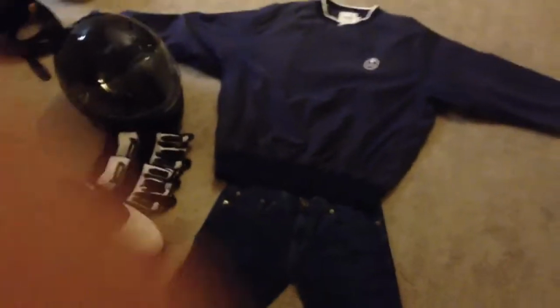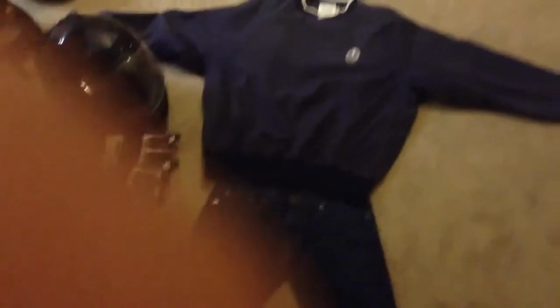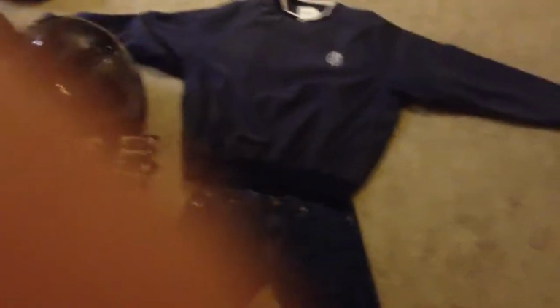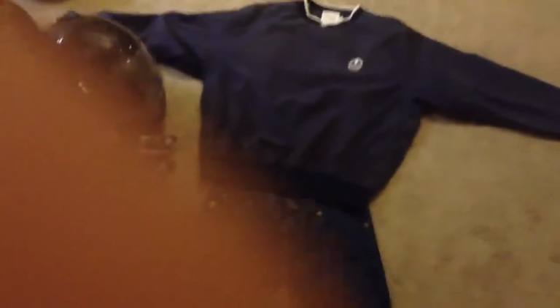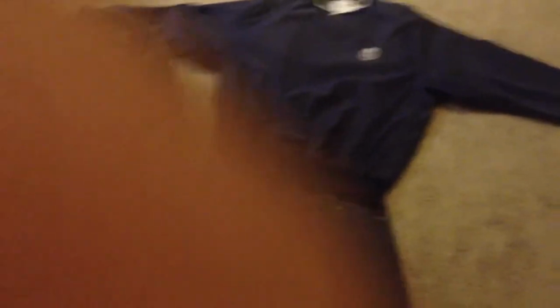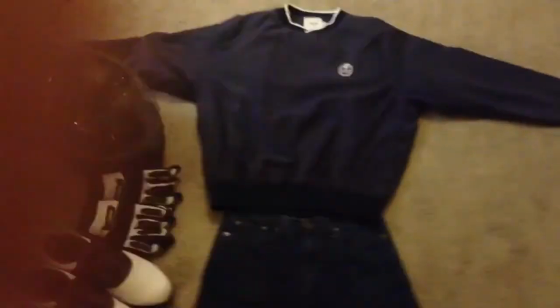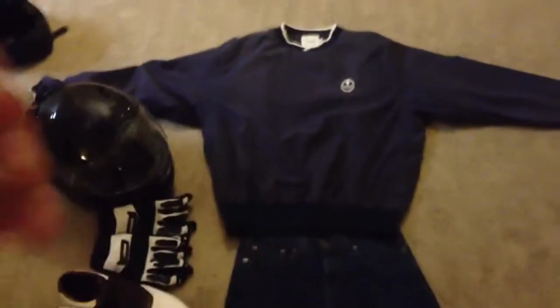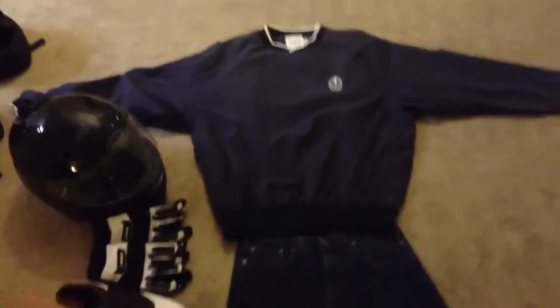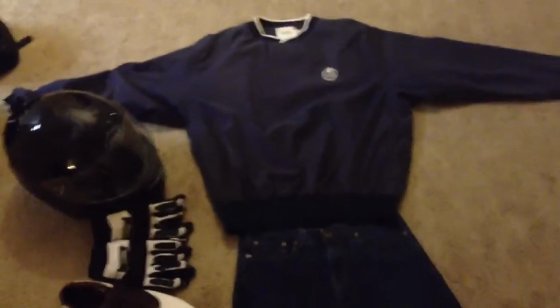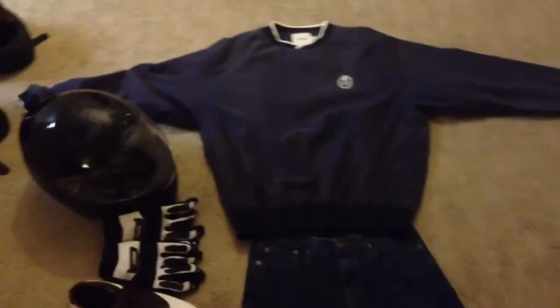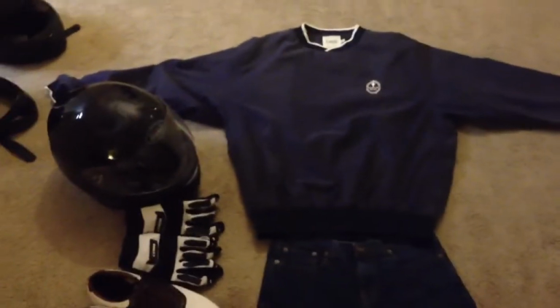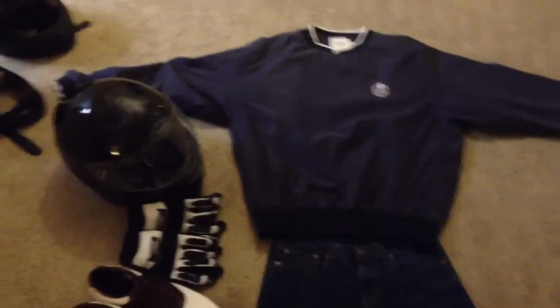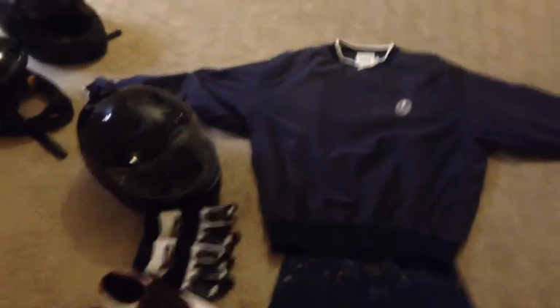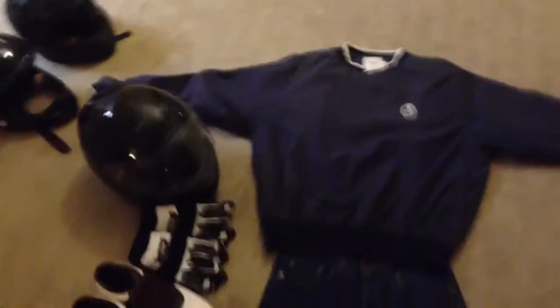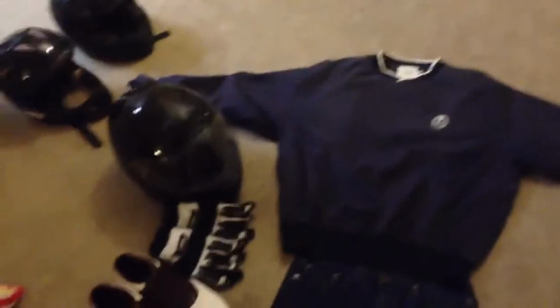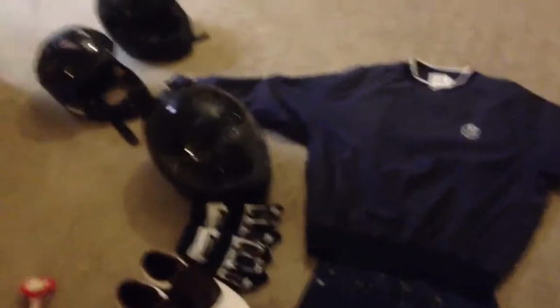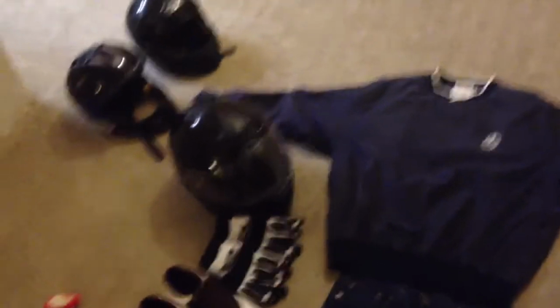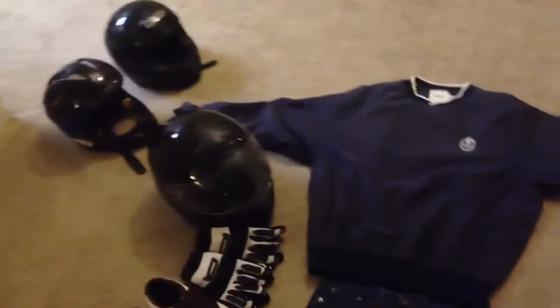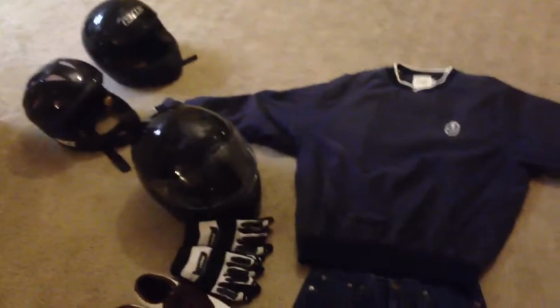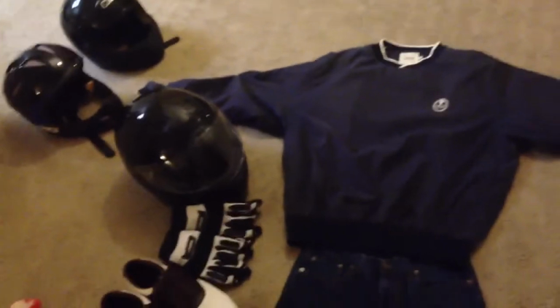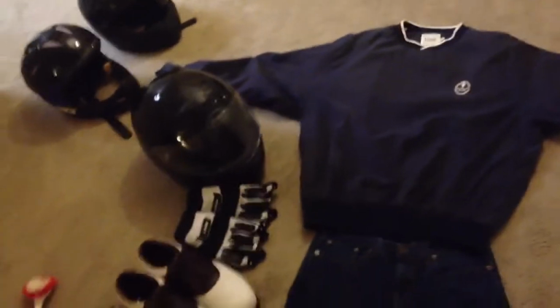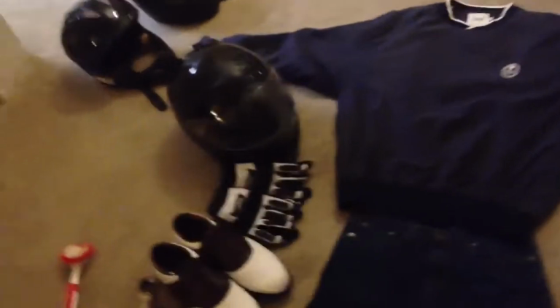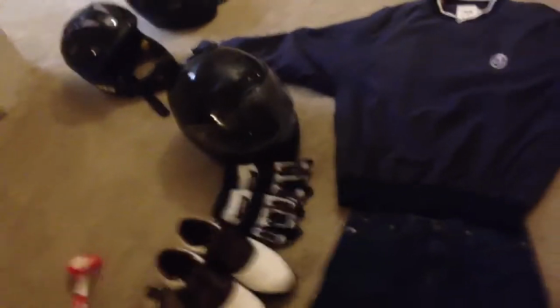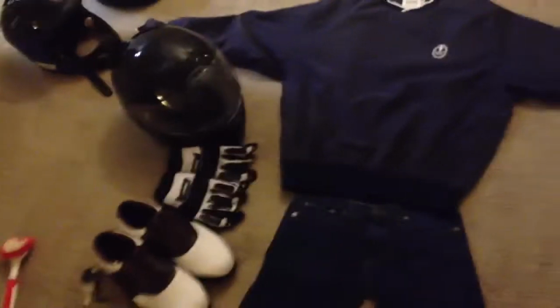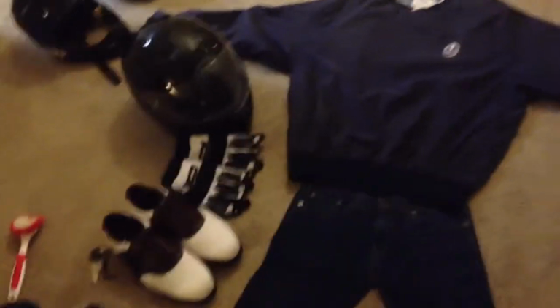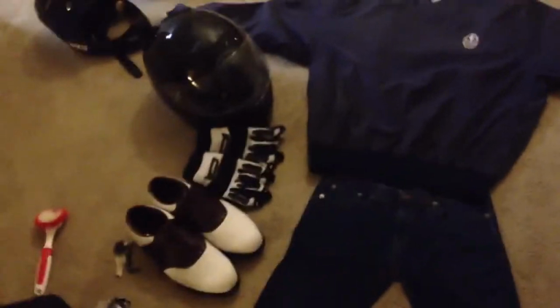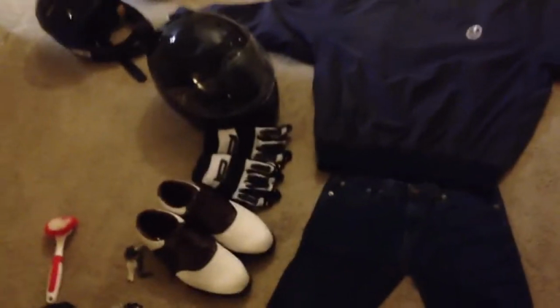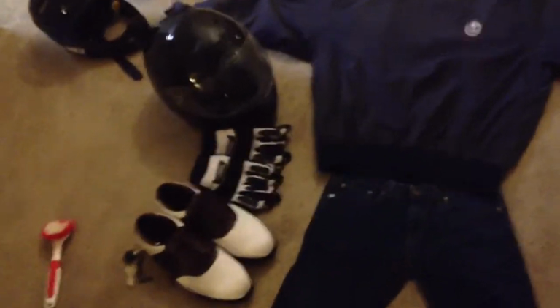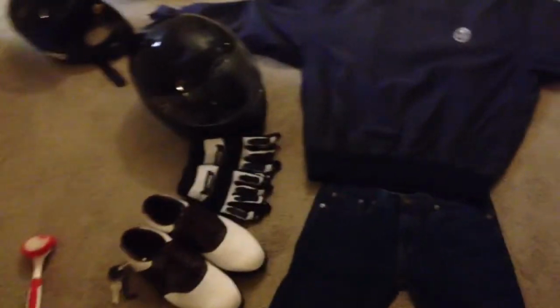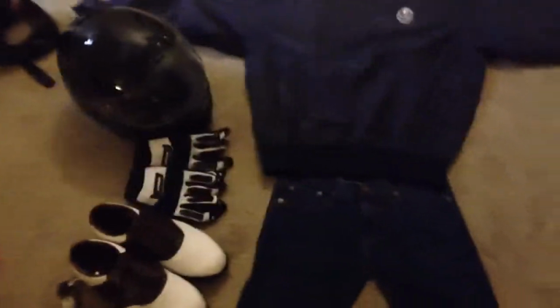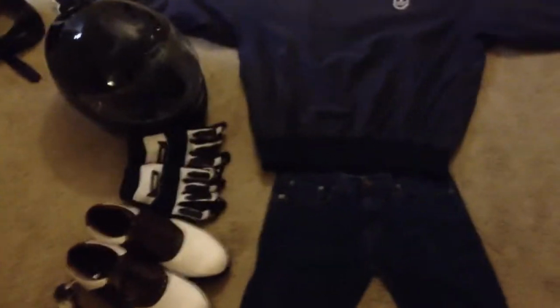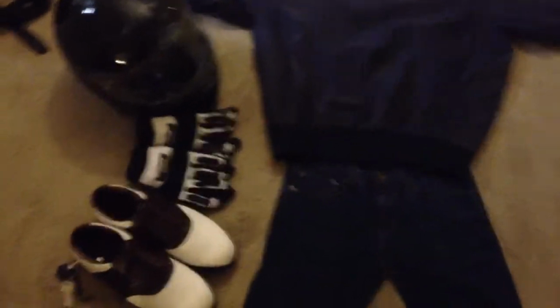What's up guys? This is my motorcycle gear video. I'm going to show you guys my motorcycle gear and go over what I have. So let's get started.